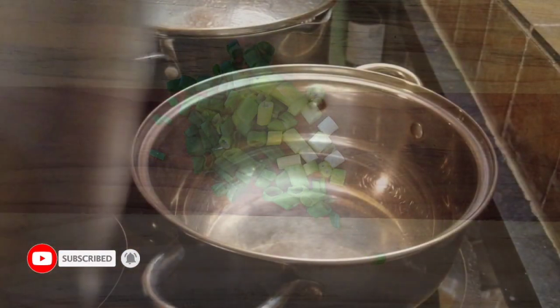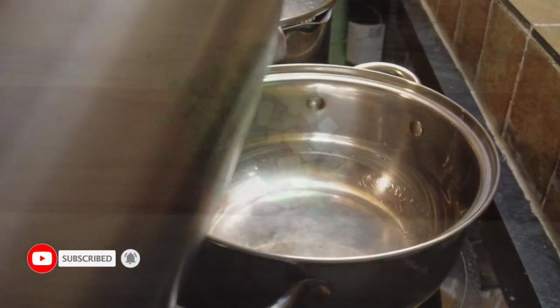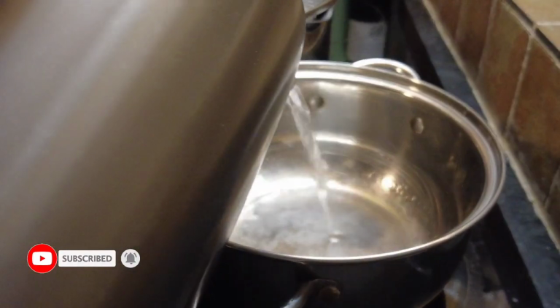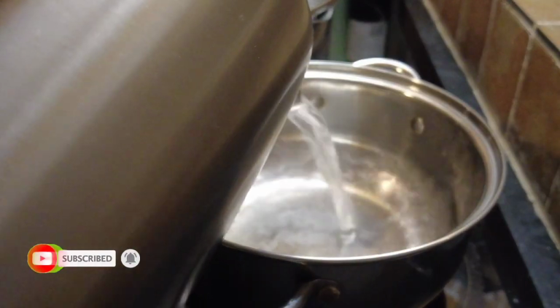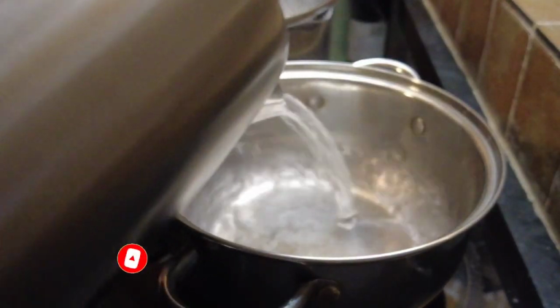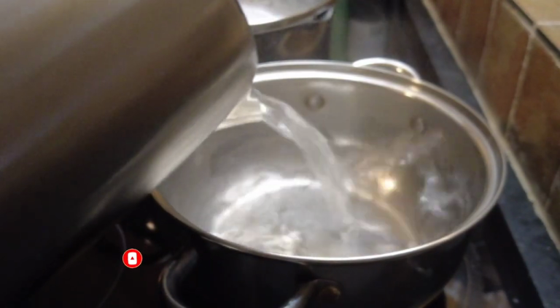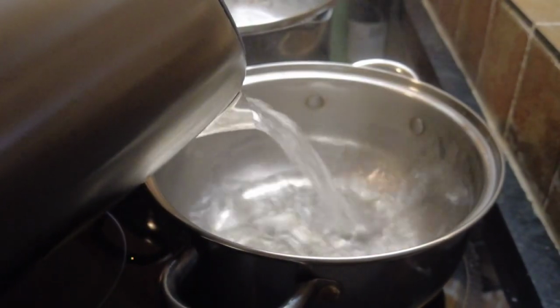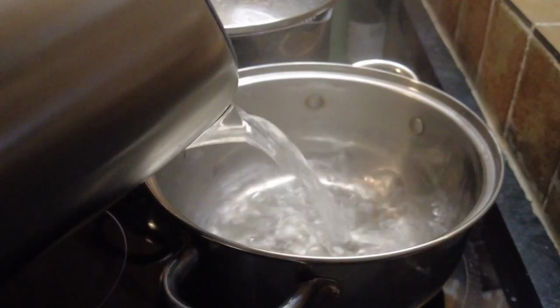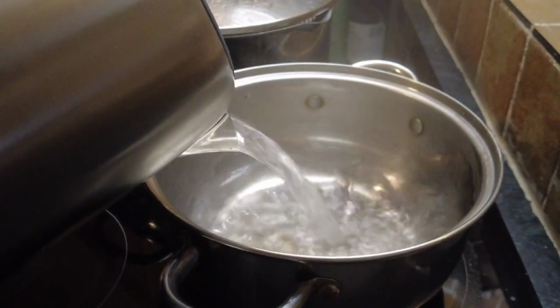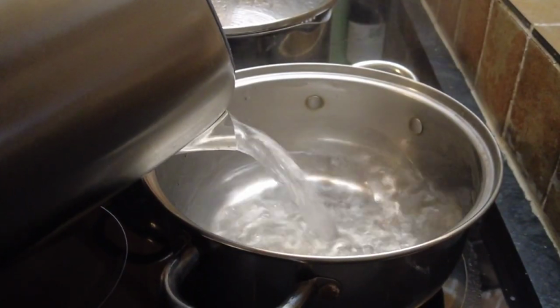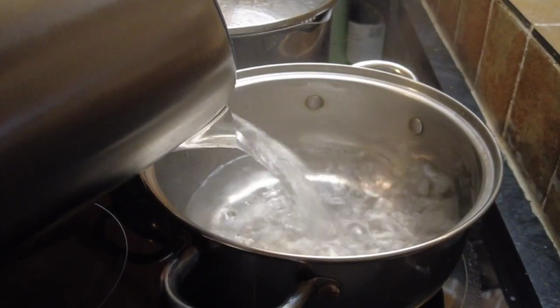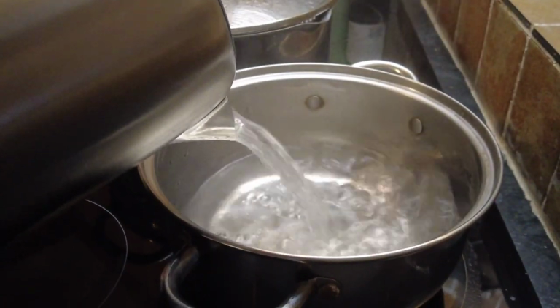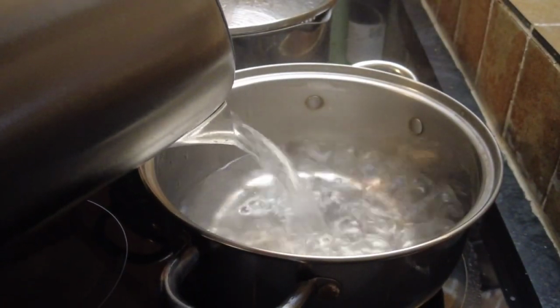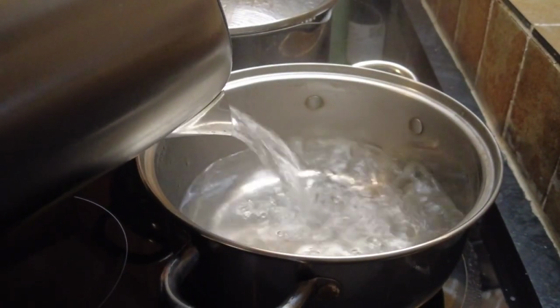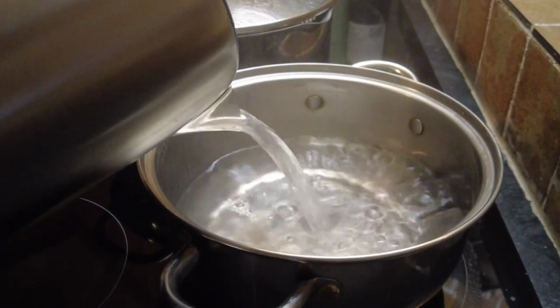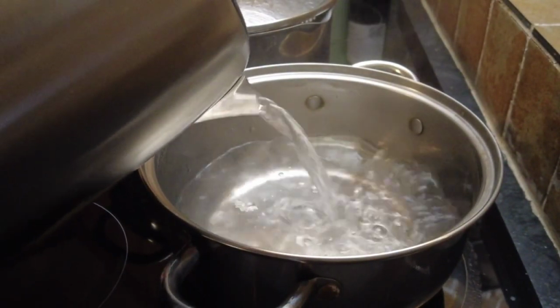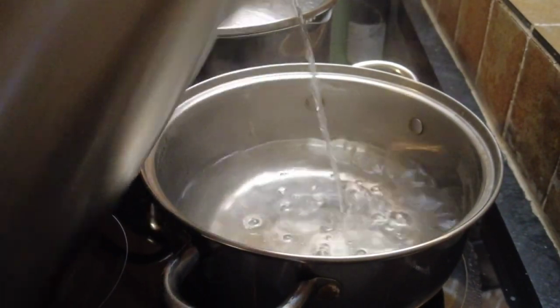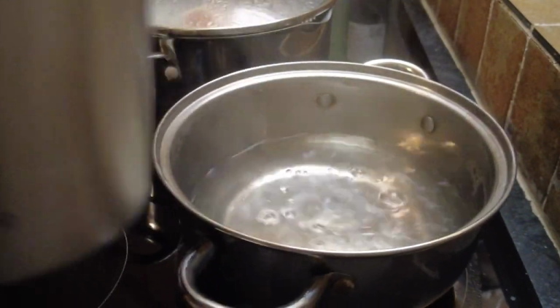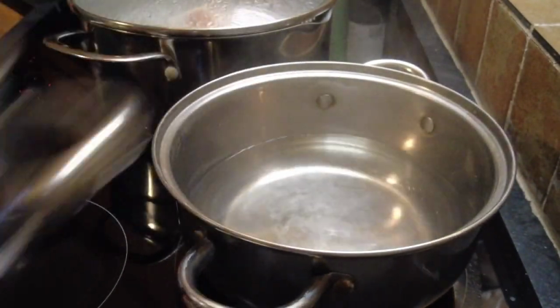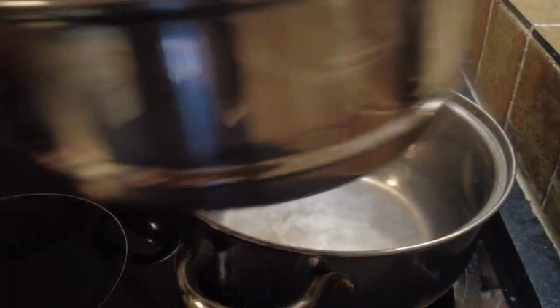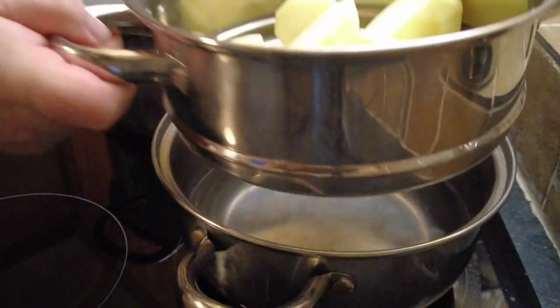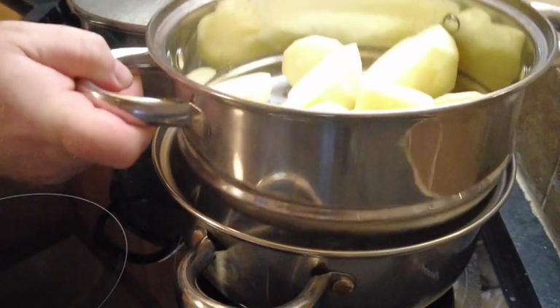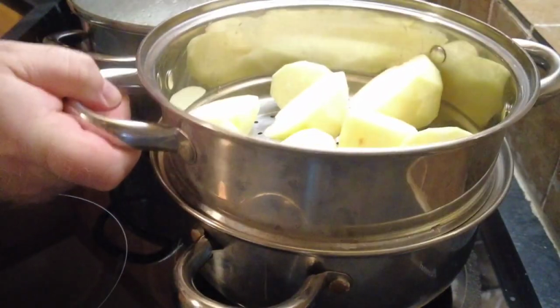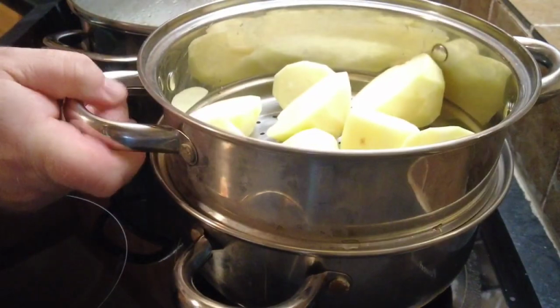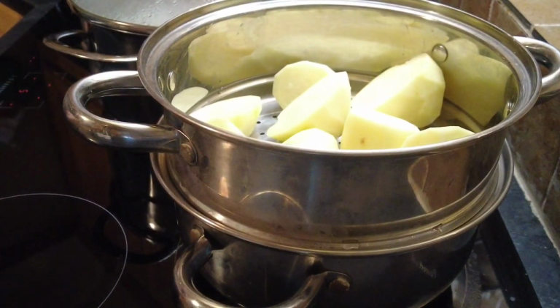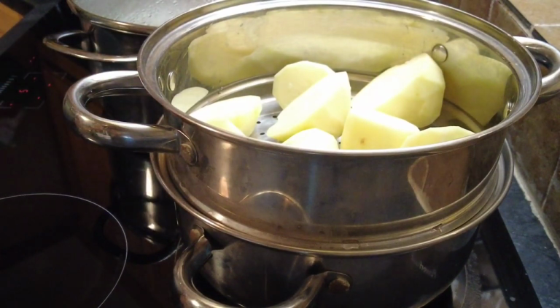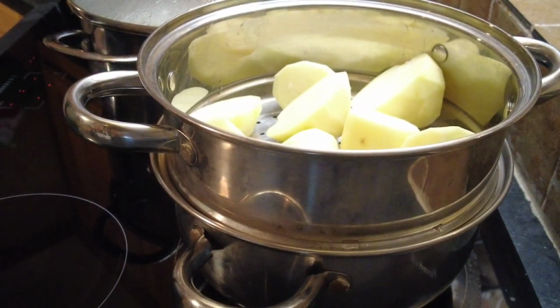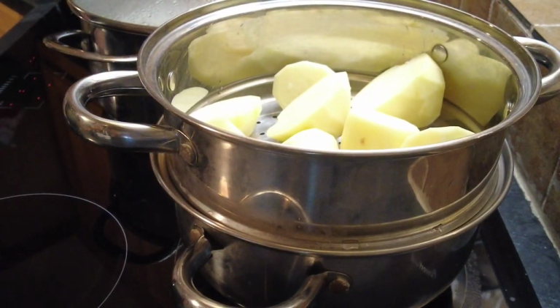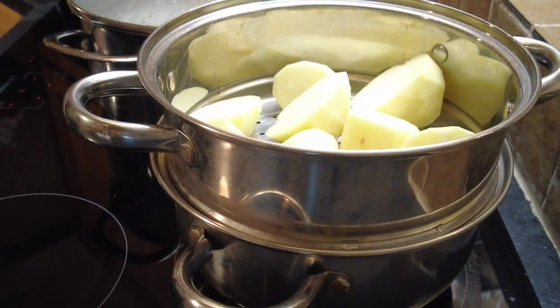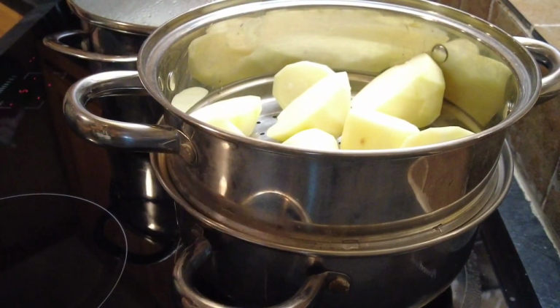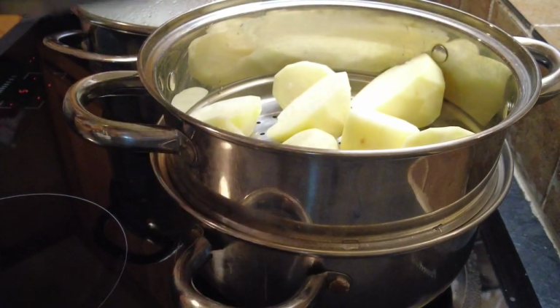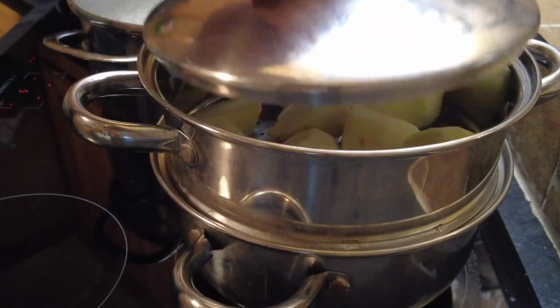Over to our cooker. We put a saucepan, fill it full of water, and pop the potatoes on top. We cook our potatoes for 15 or 20 minutes until they're well softened and ready to be mashed.